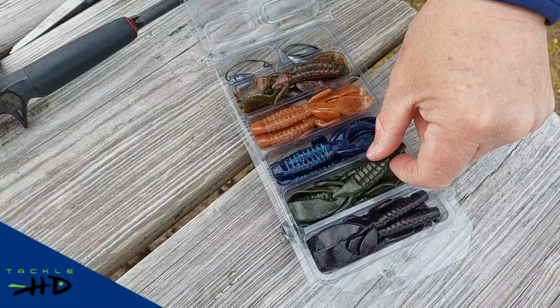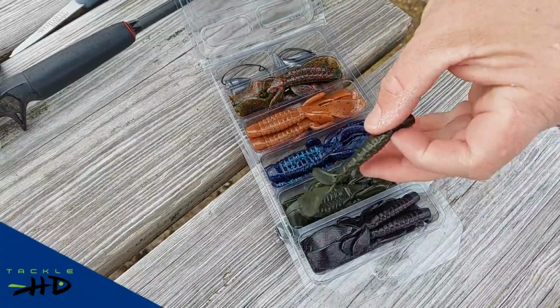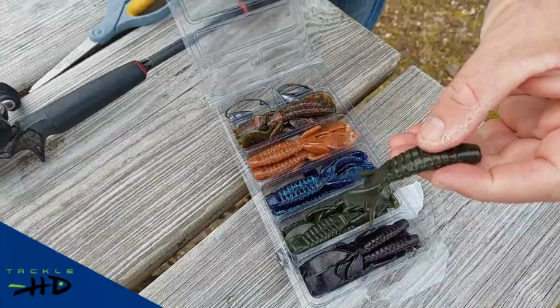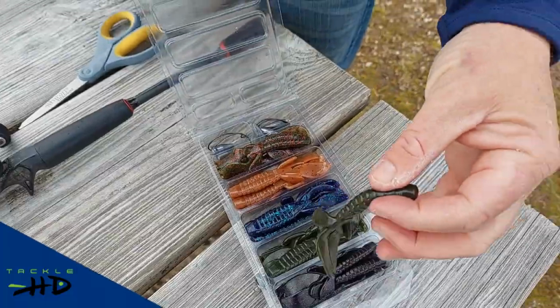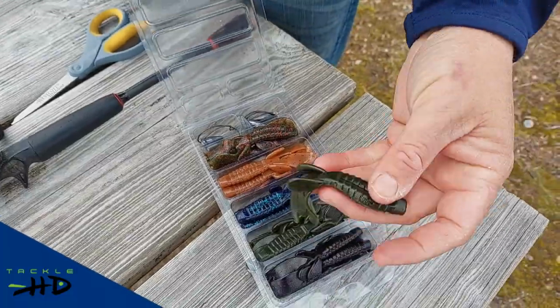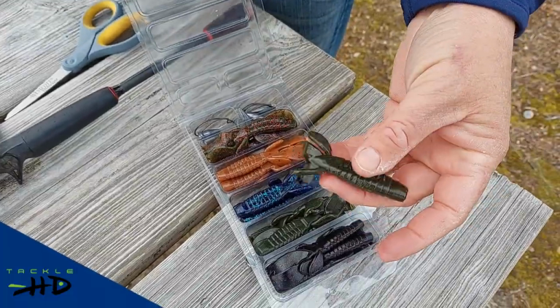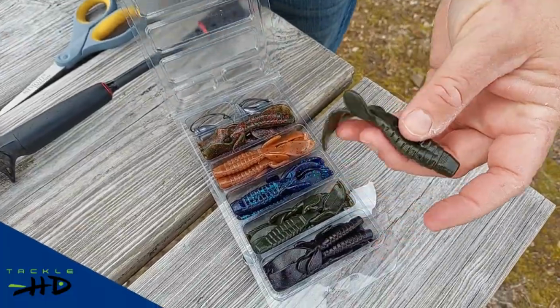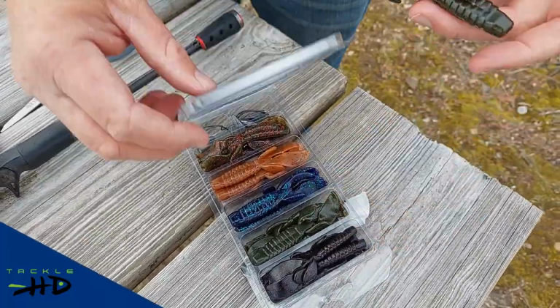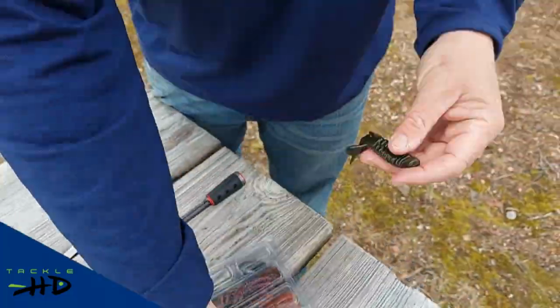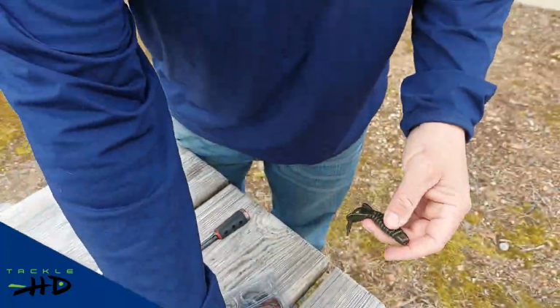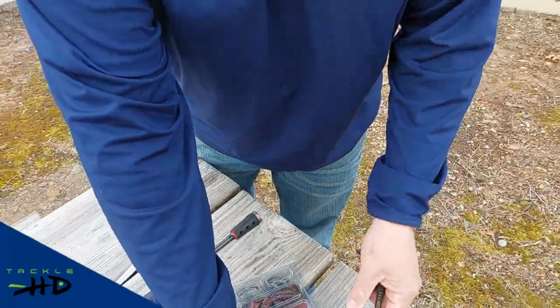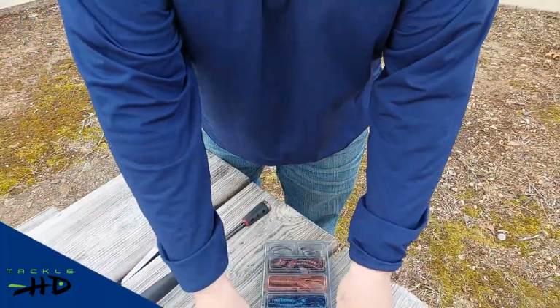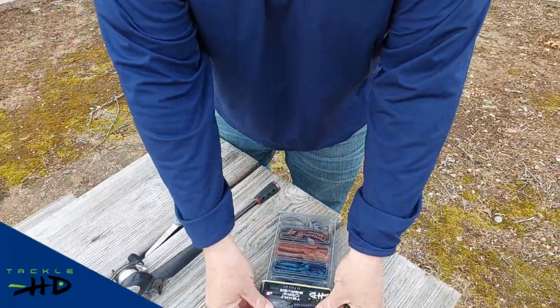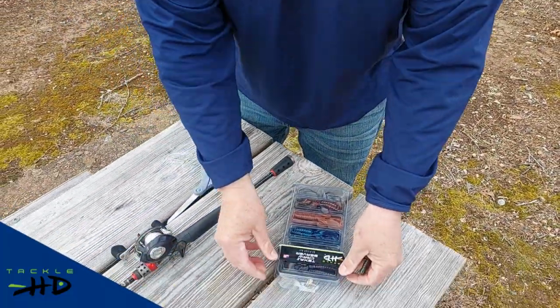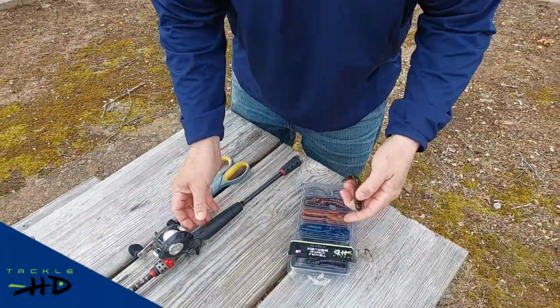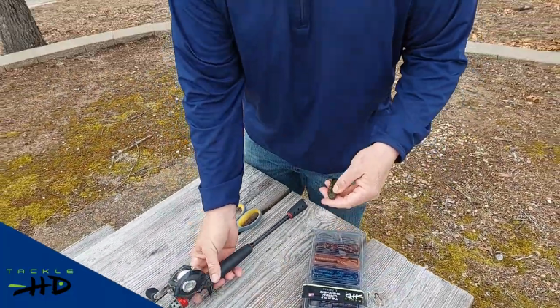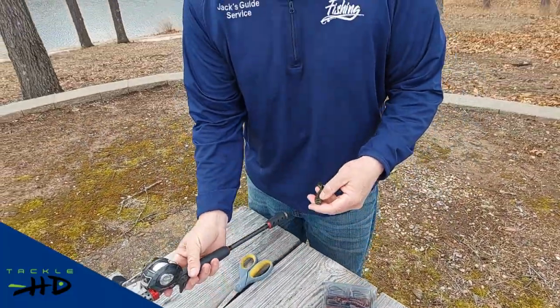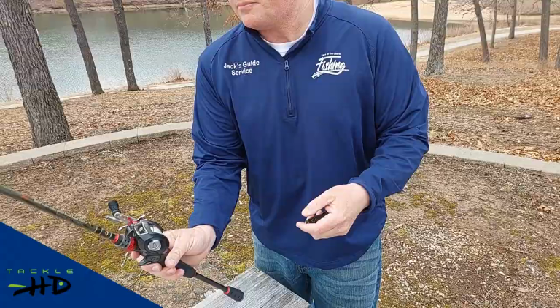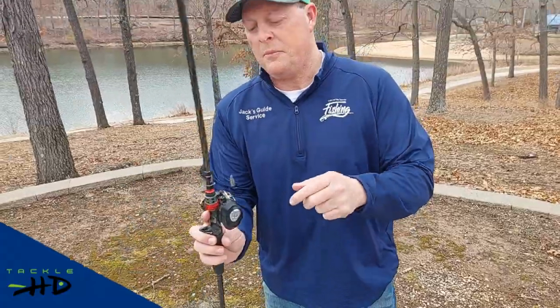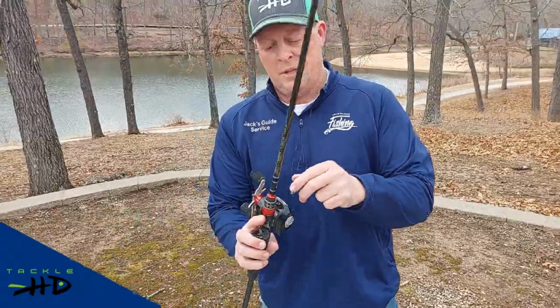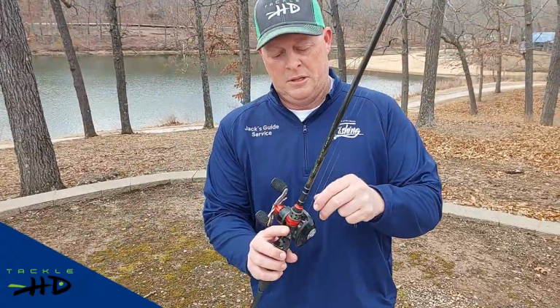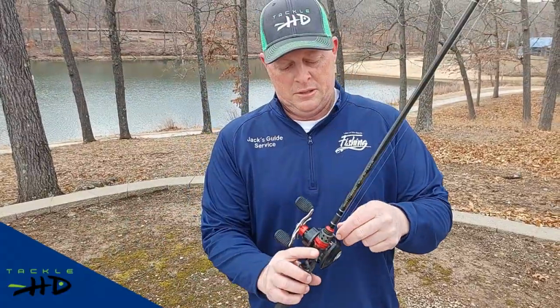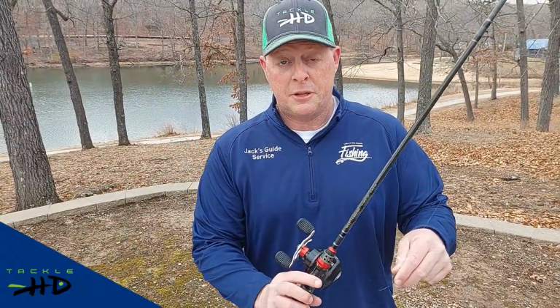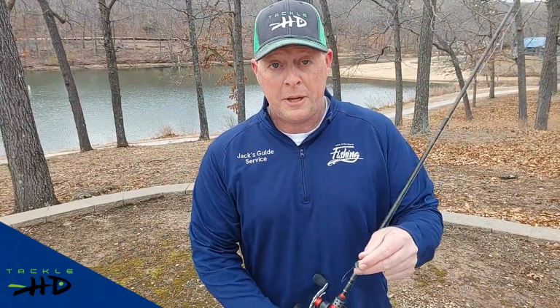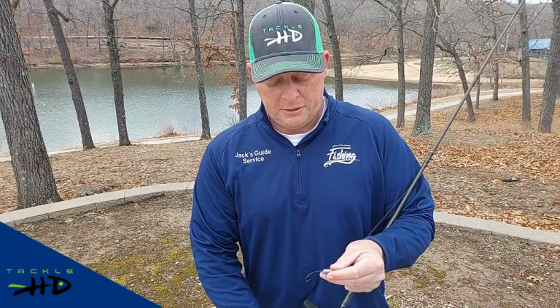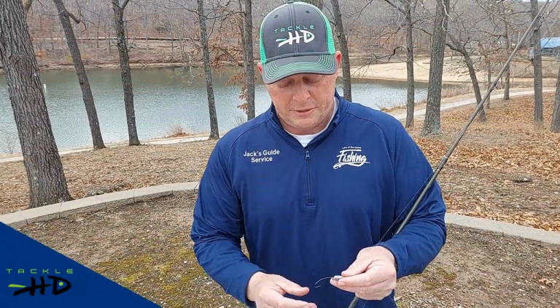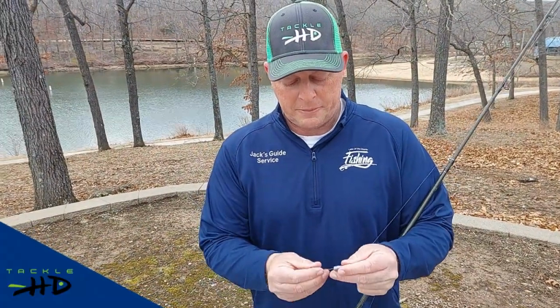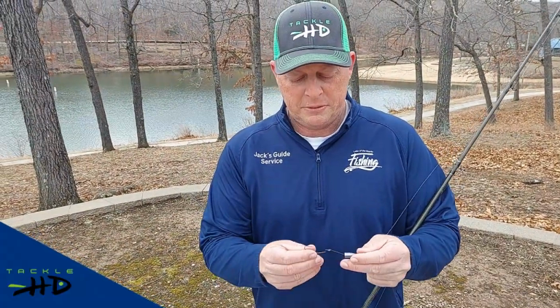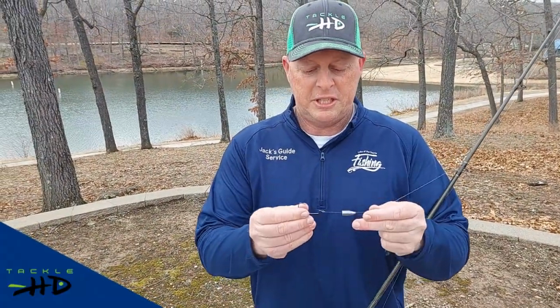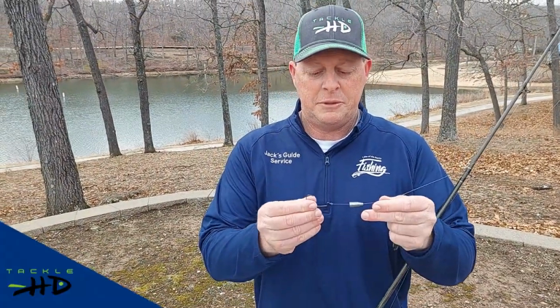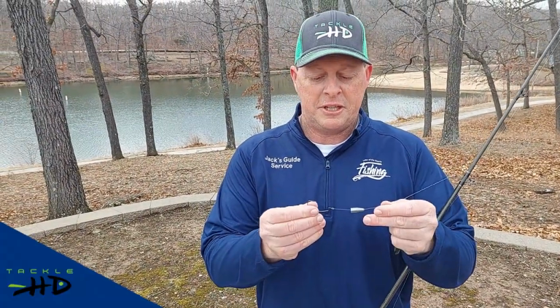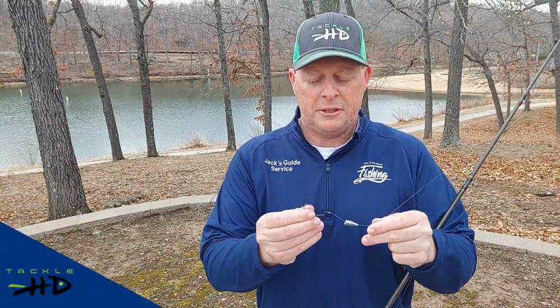I'm going to grab the green pumpkin one first and show you how to rig it on here. This is a 3-0 hook, very sharp hook, EWG style hook.